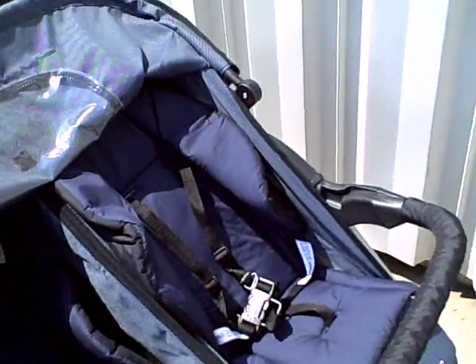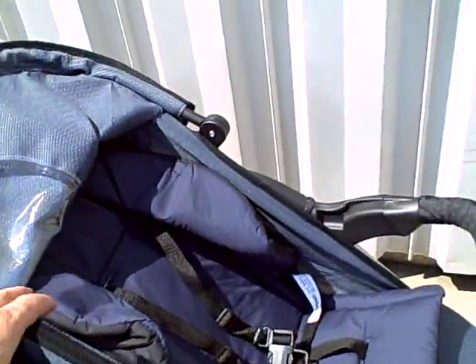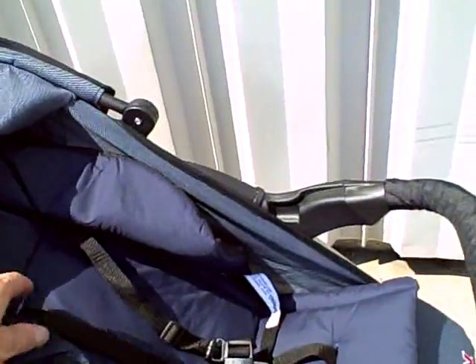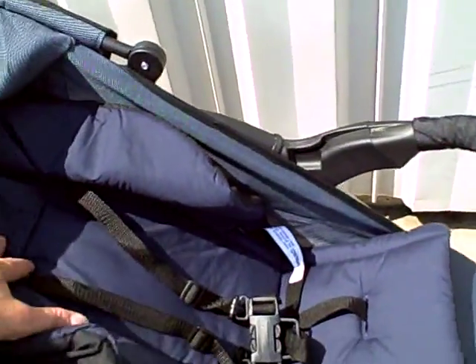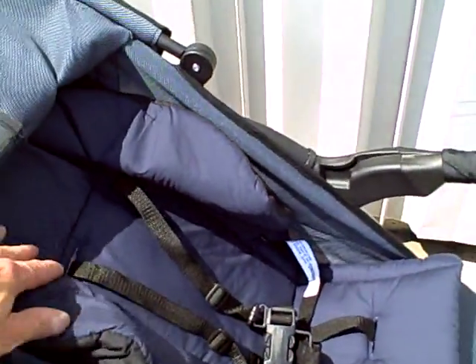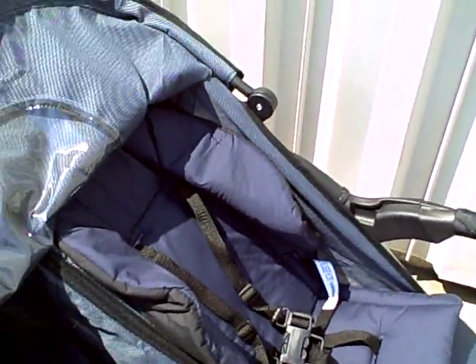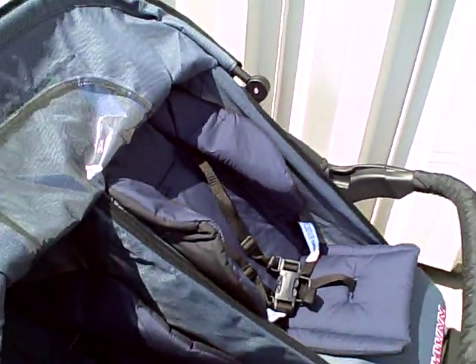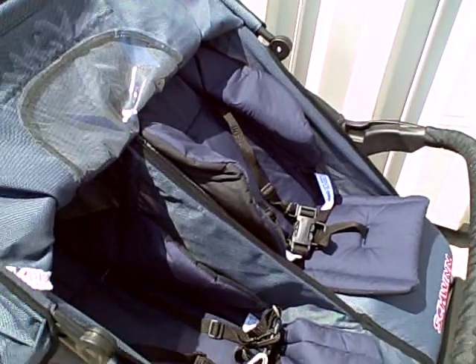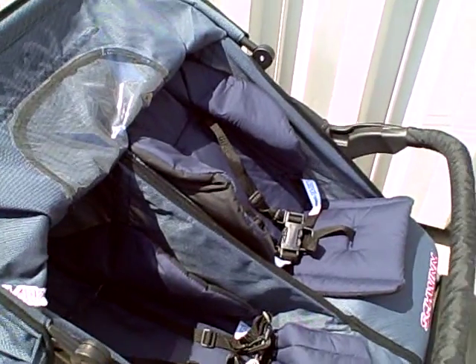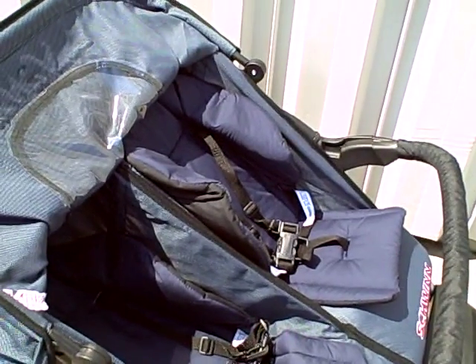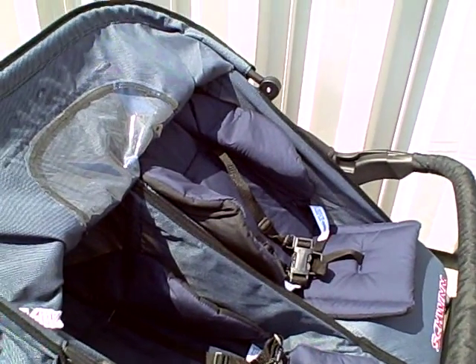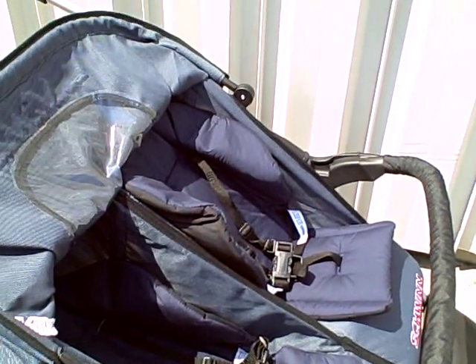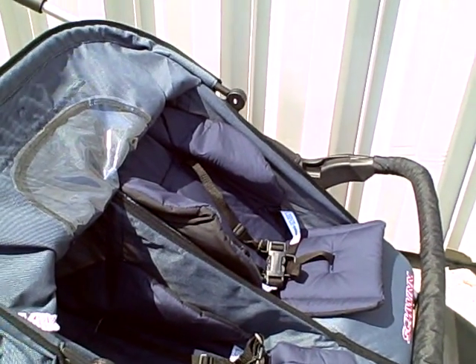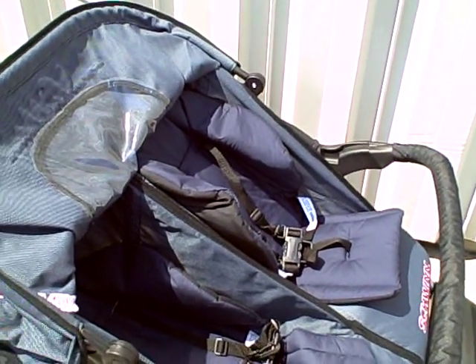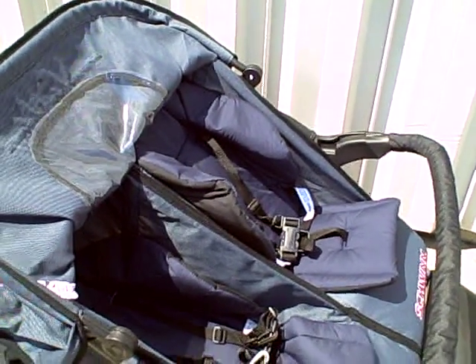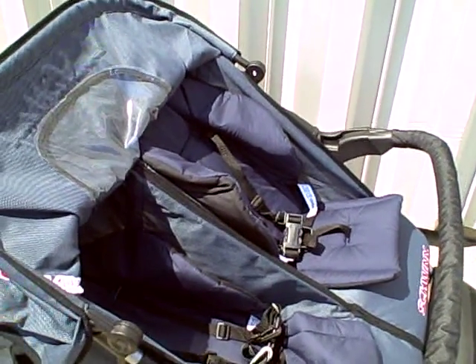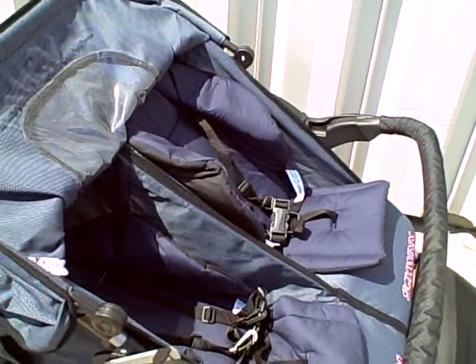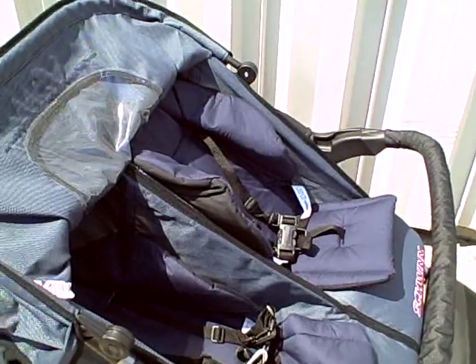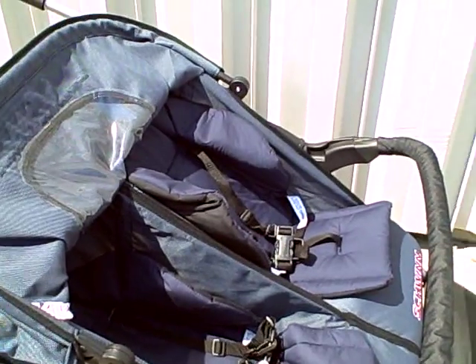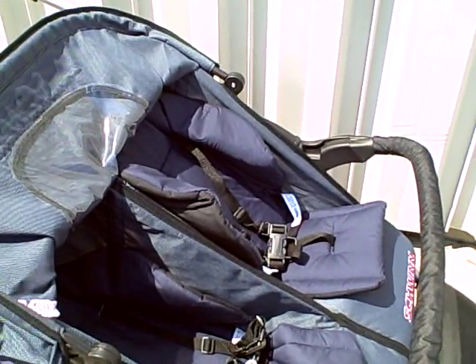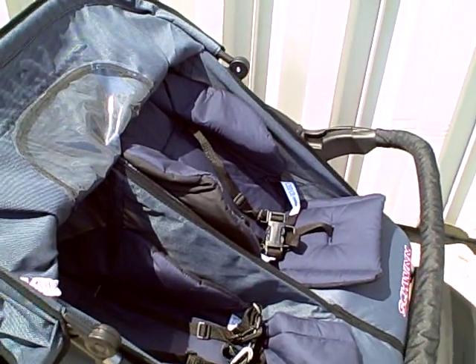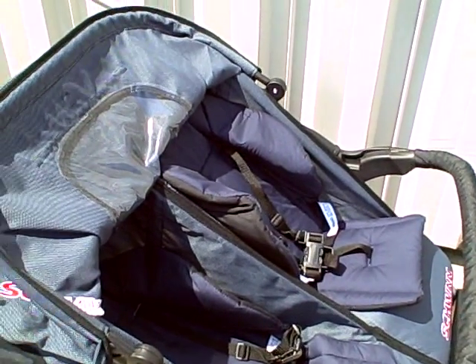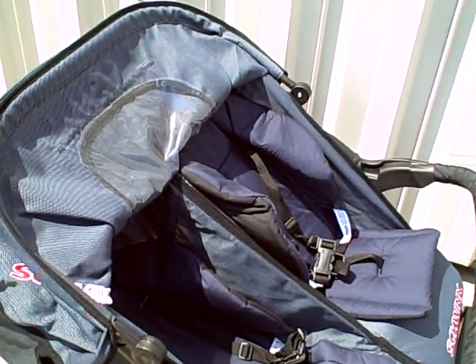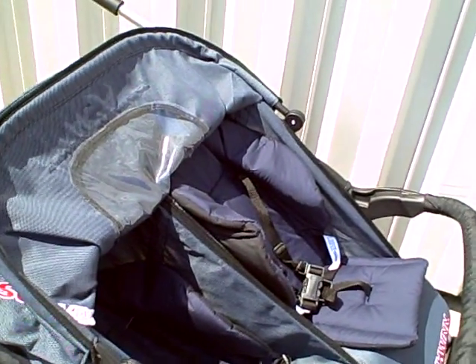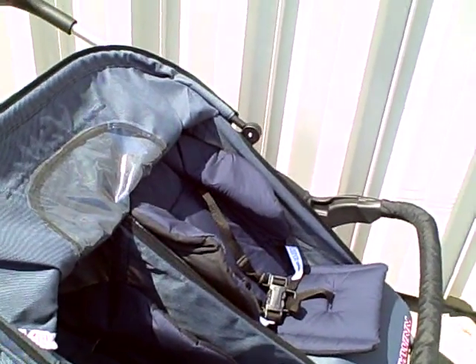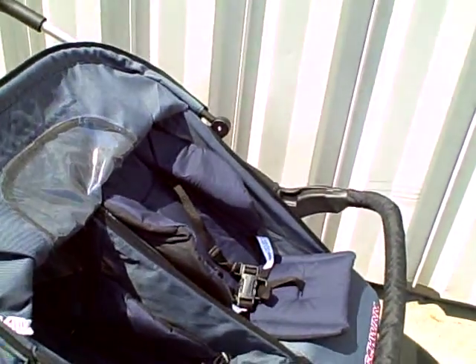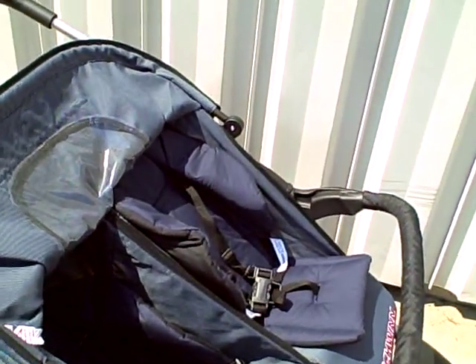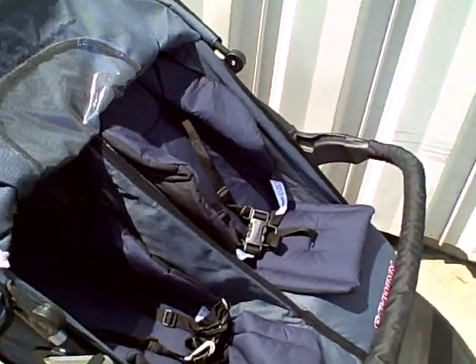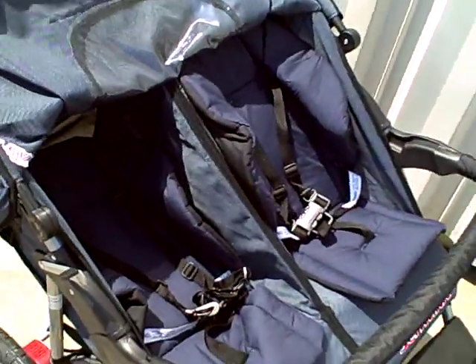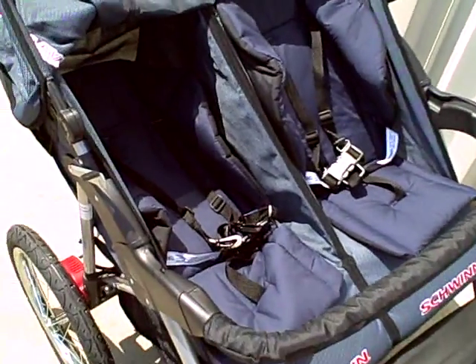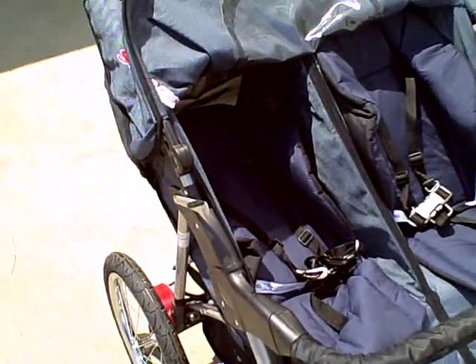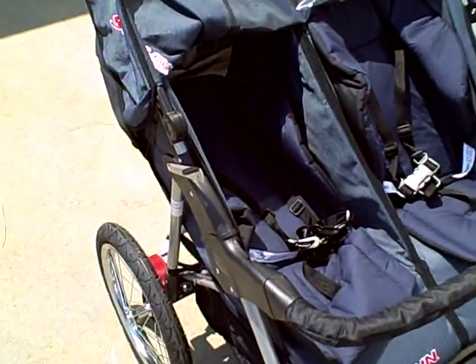As you can see, the seats don't go fully upright either. You wouldn't want them to when you're jogging and you stop — they would go forward. So there's a slight recline when they're all the way up, and they recline to nearly flat.